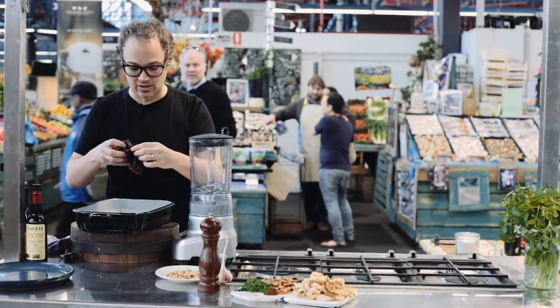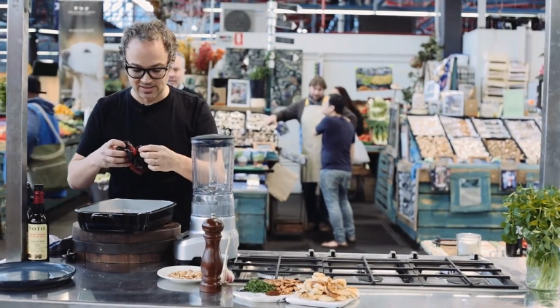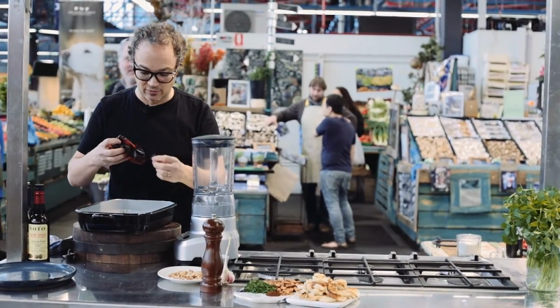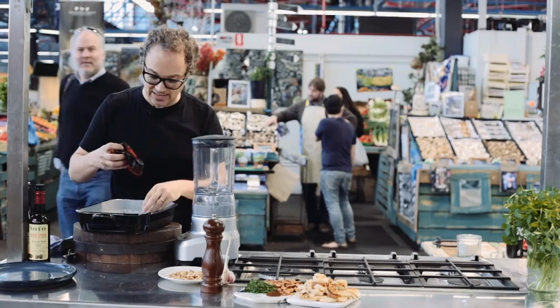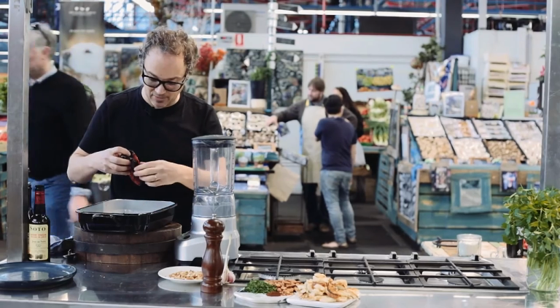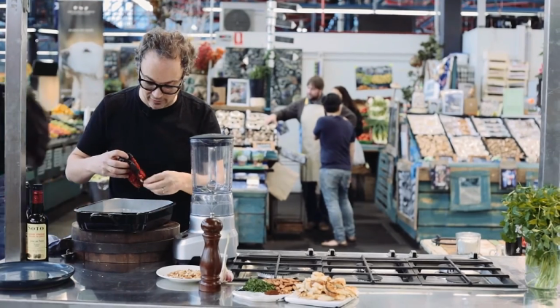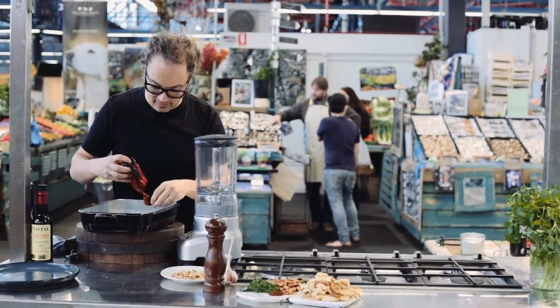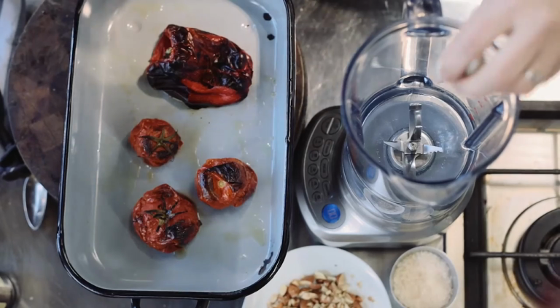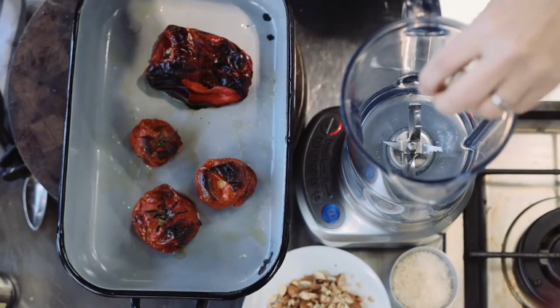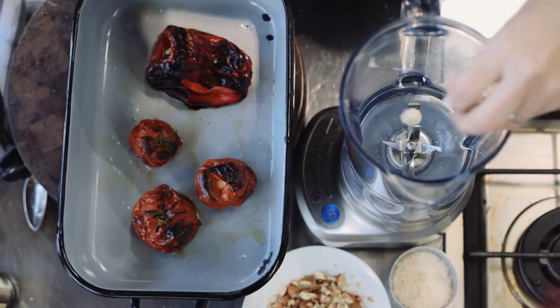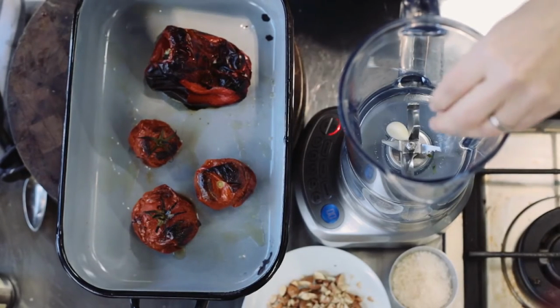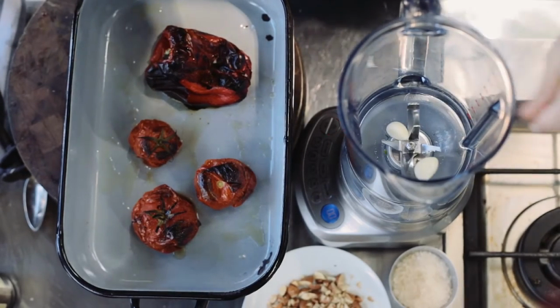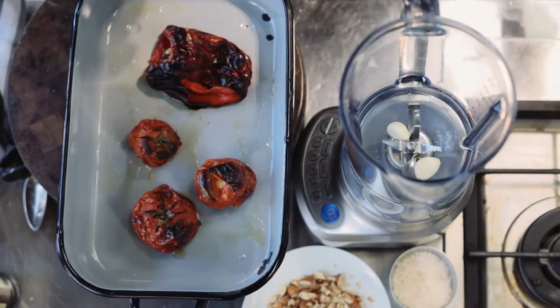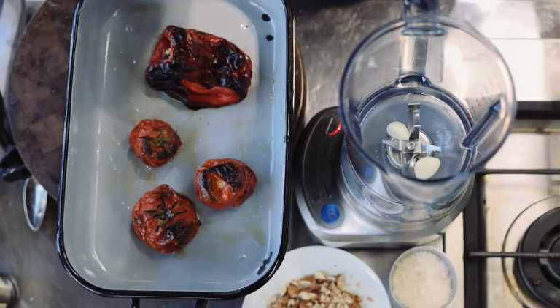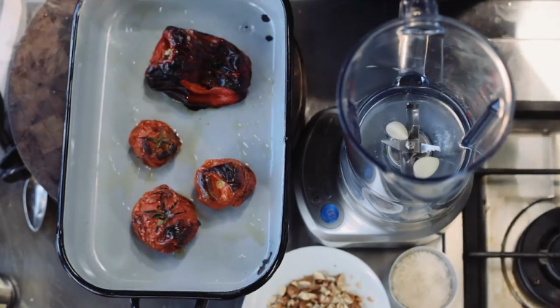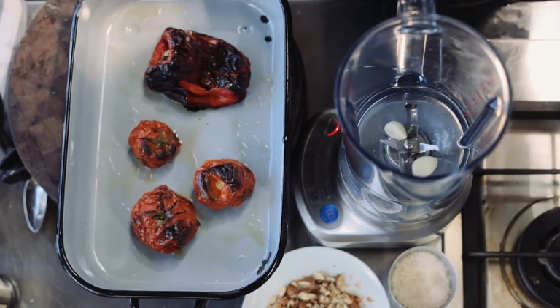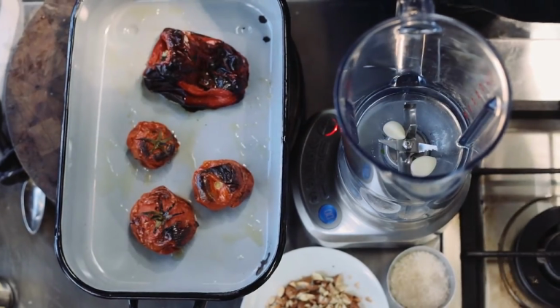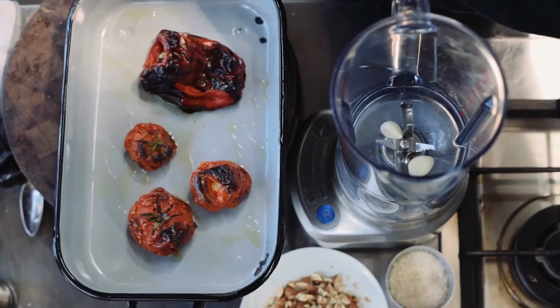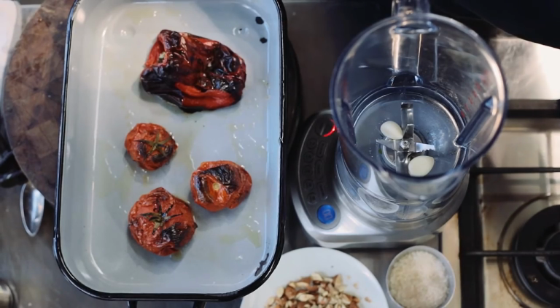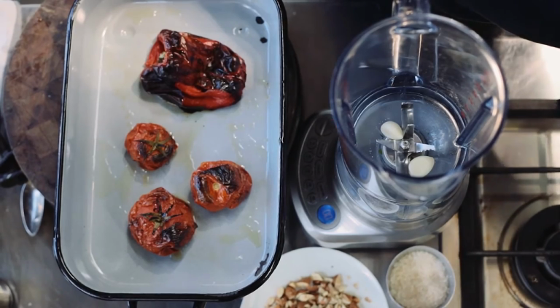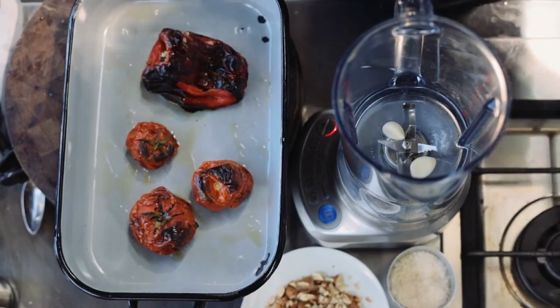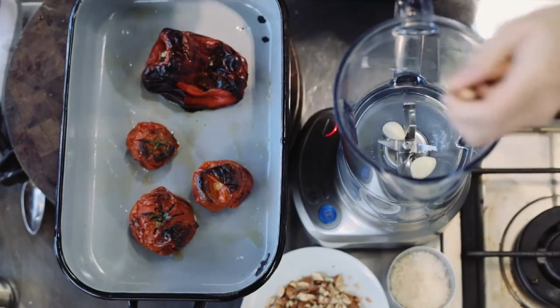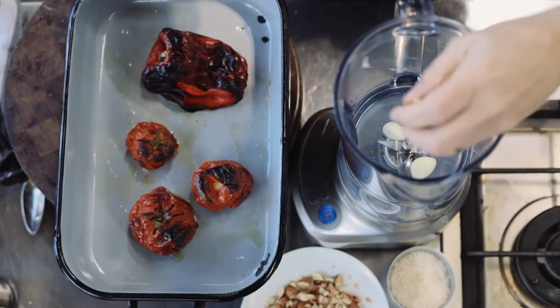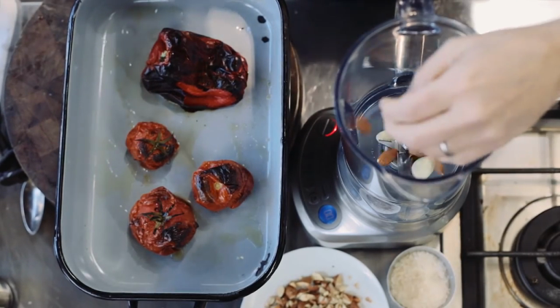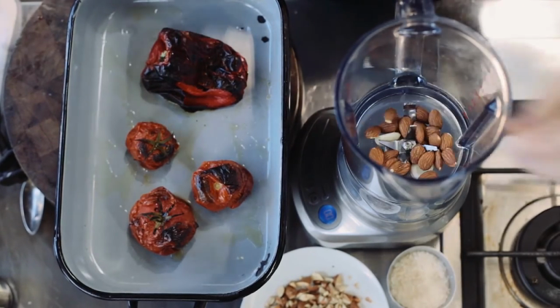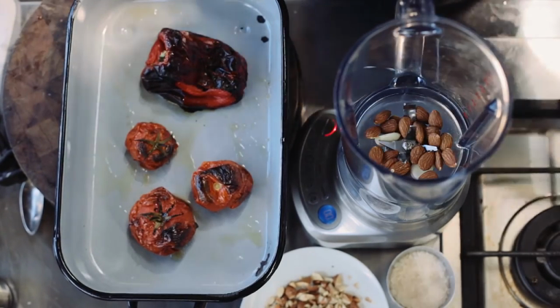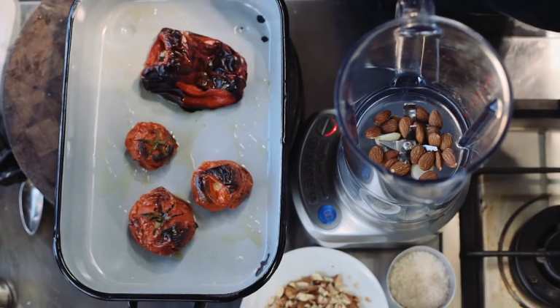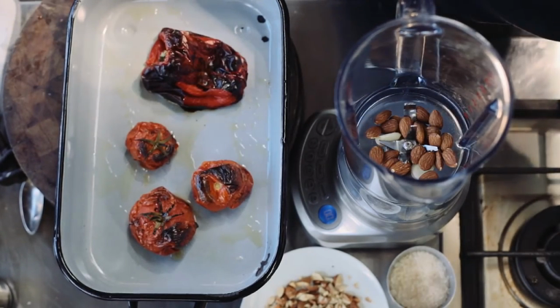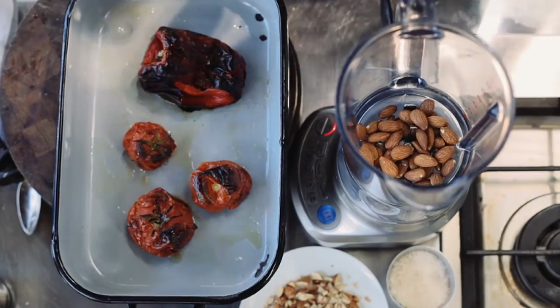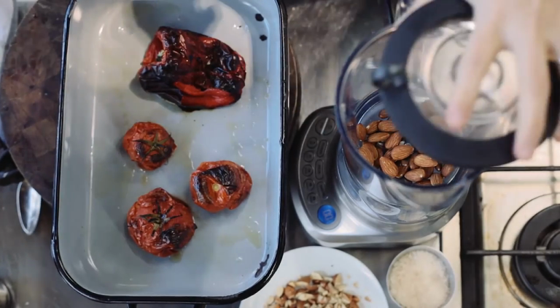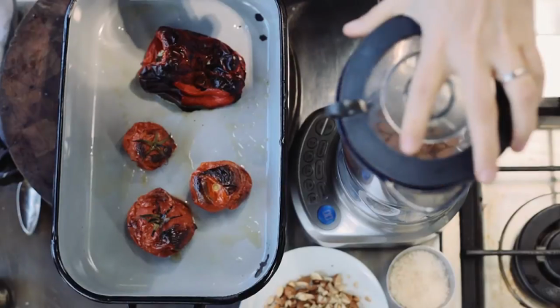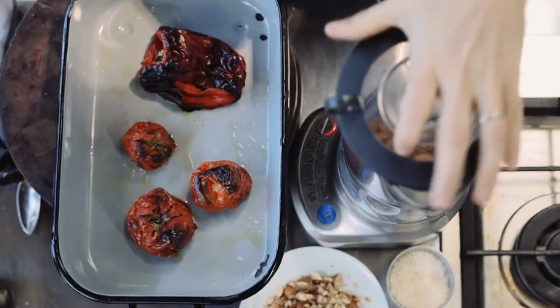When the capsicum was really black like this, I took it out and popped it into a bowl covered with cling film so it would steam. That really makes the skin very easy to peel off. Start by putting two peeled garlic cloves into the food processor, along with some almonds, and give it a little pulse to chop it together.